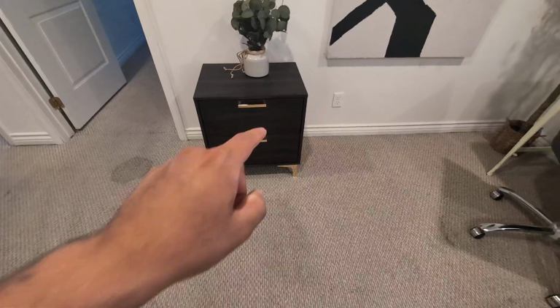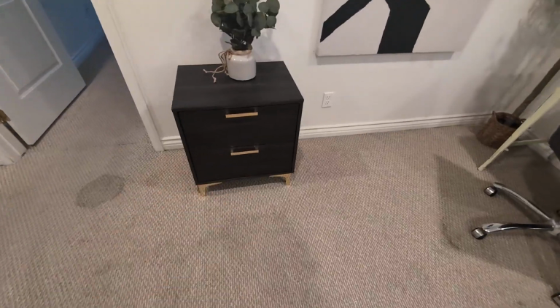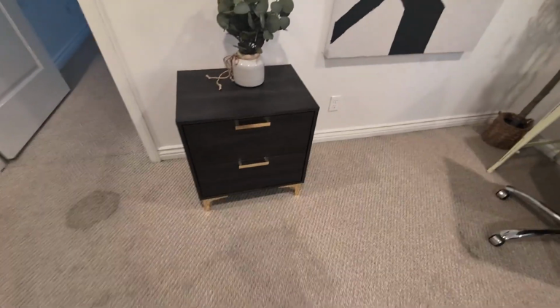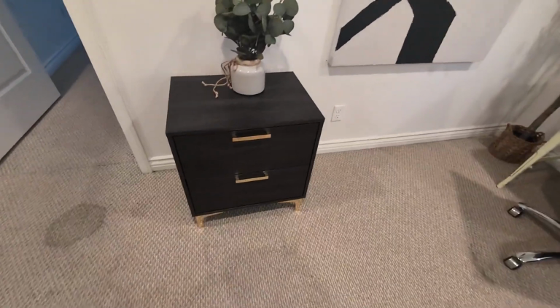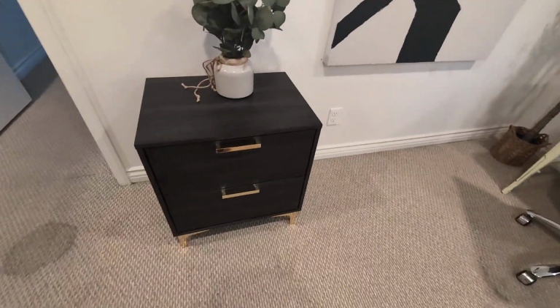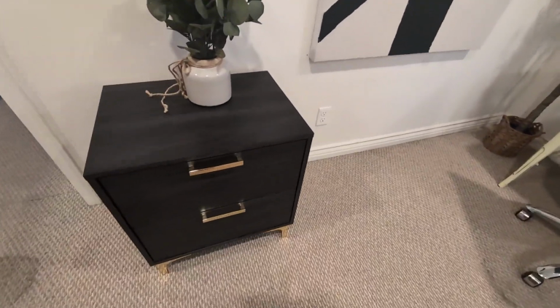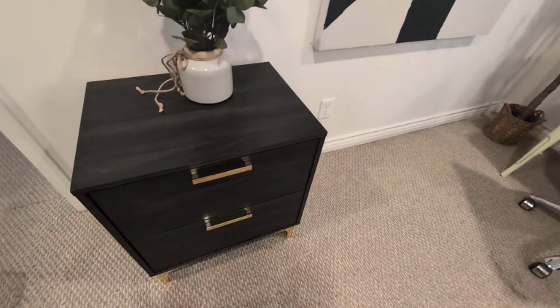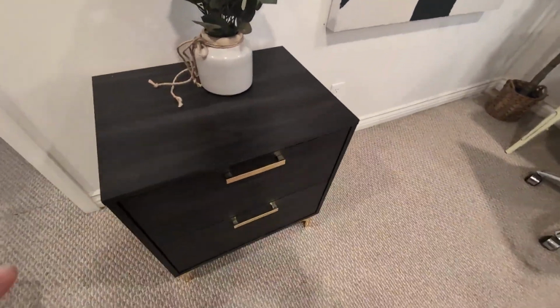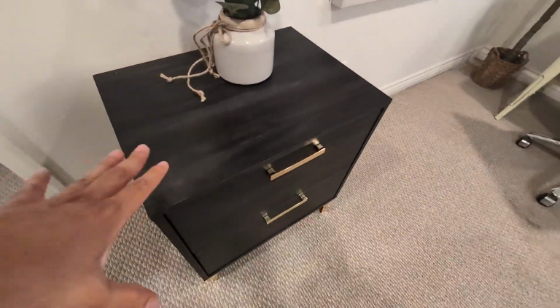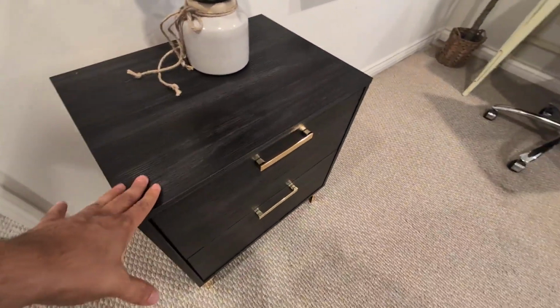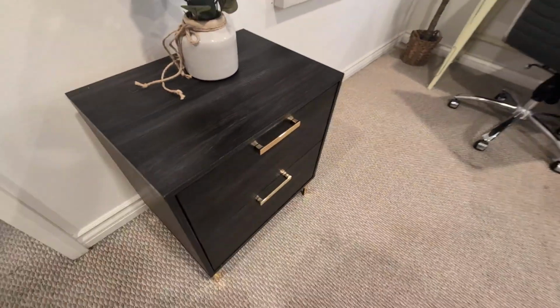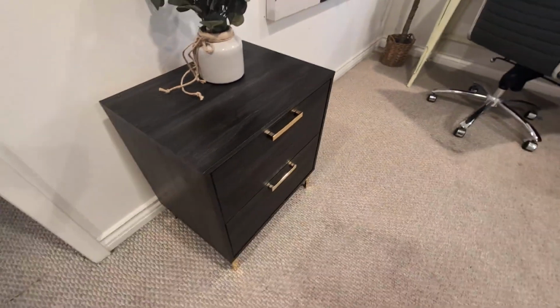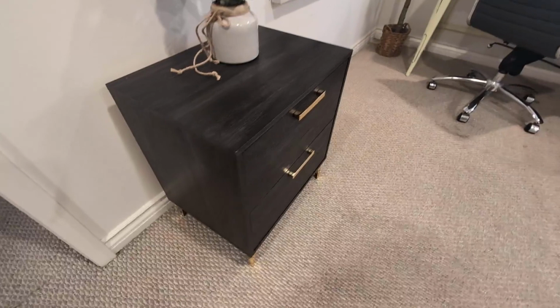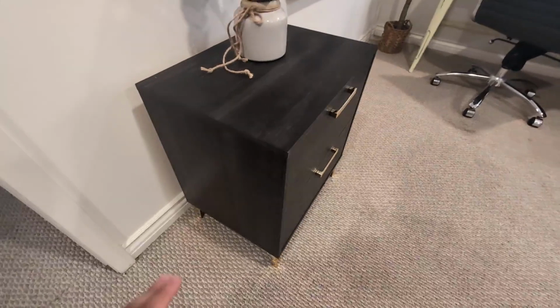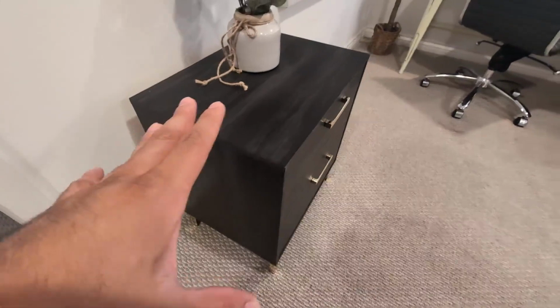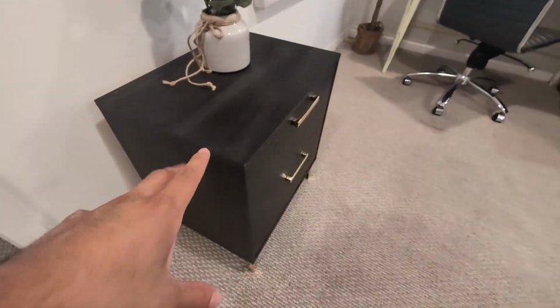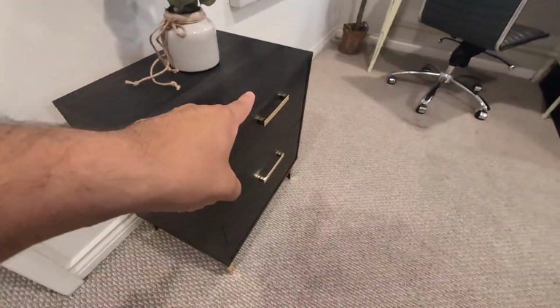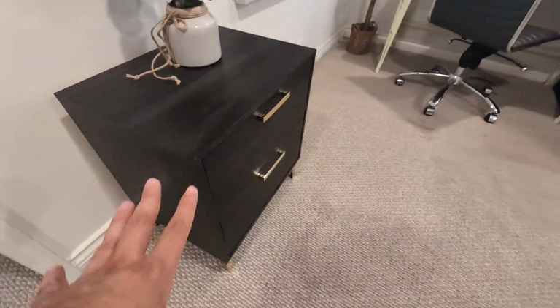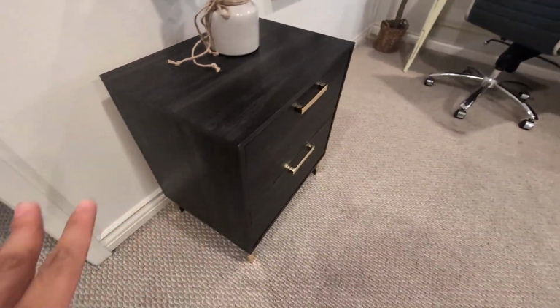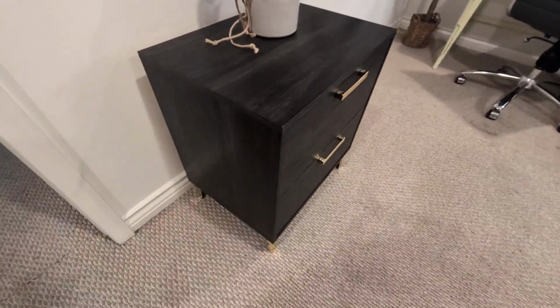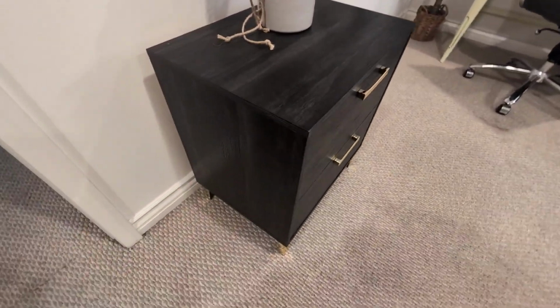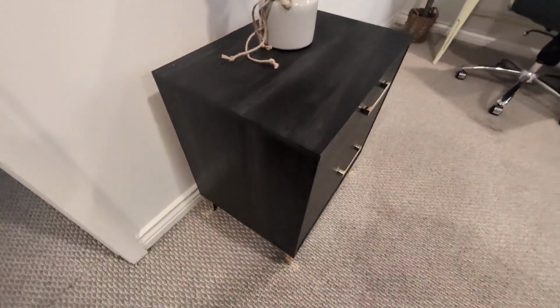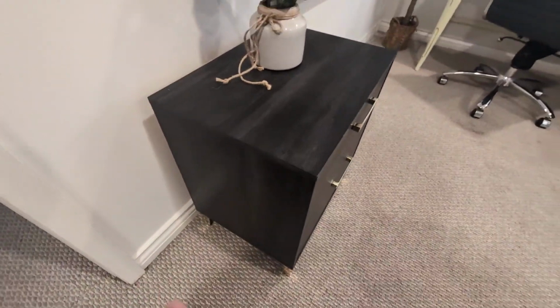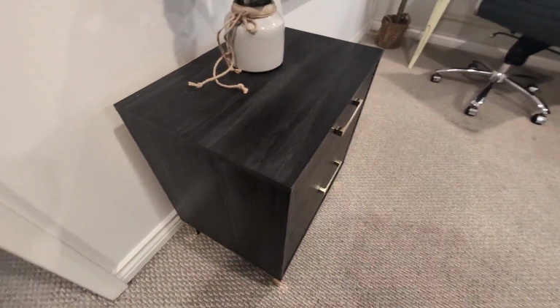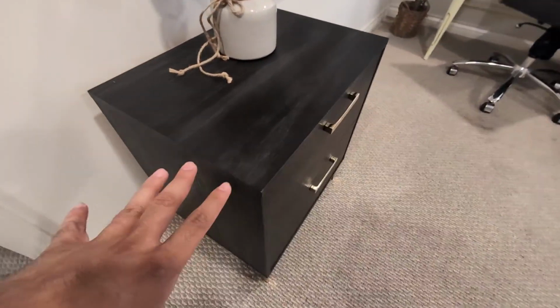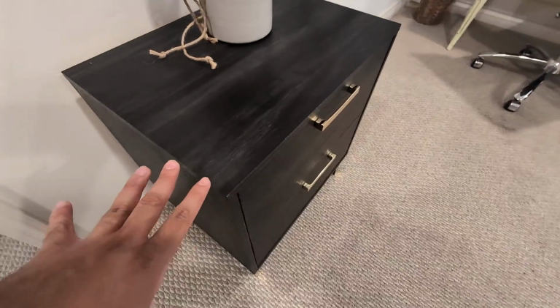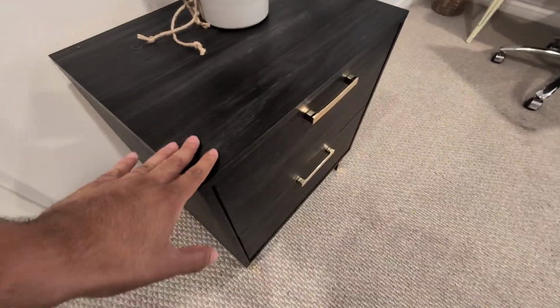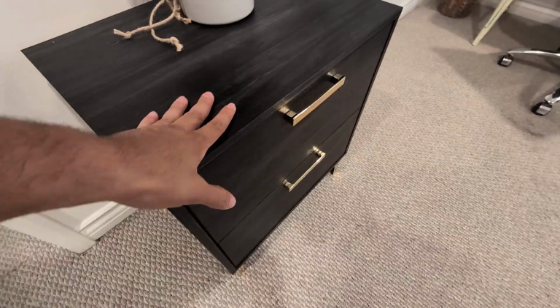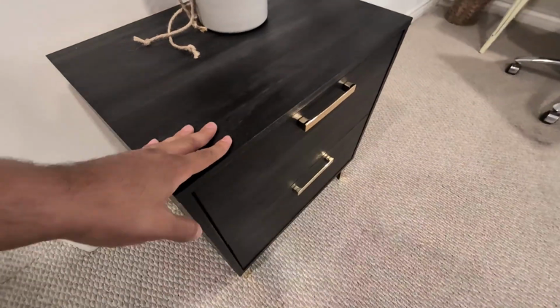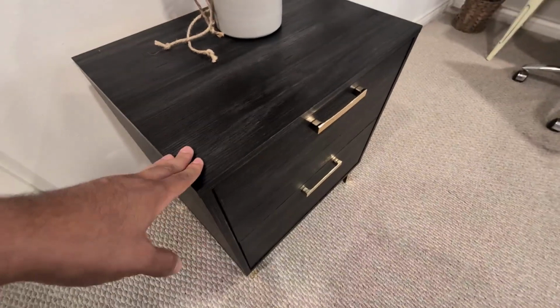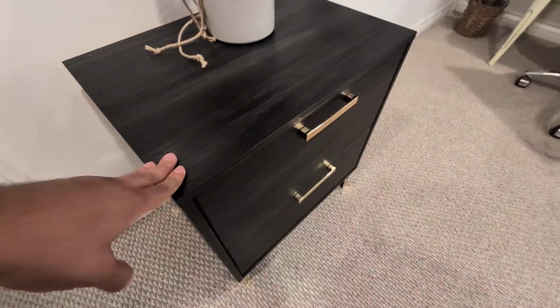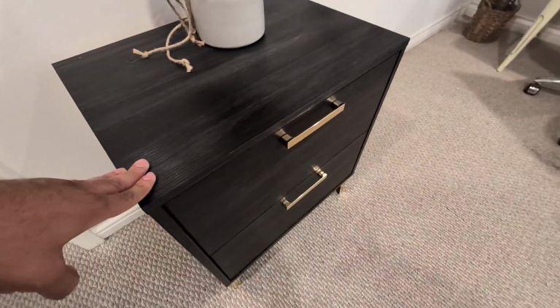Hey everyone, so today we're going to be reviewing — I'm going to give you my honest opinion on this DG Casa Salvio black and gold trim nightstand. So I absolutely love this; it was very easy to assemble and I really love the modern design.